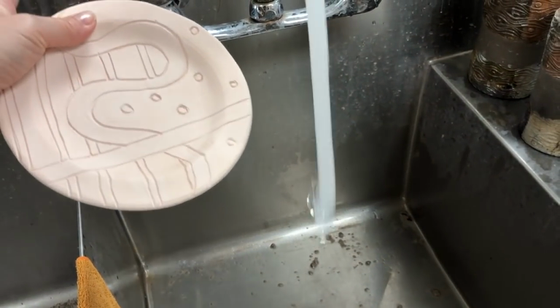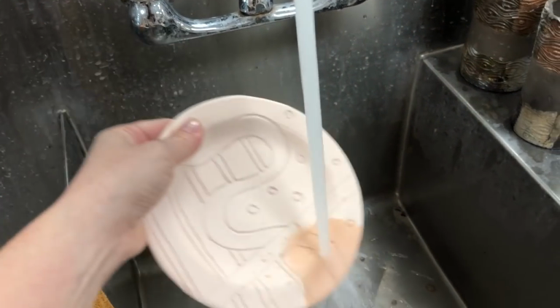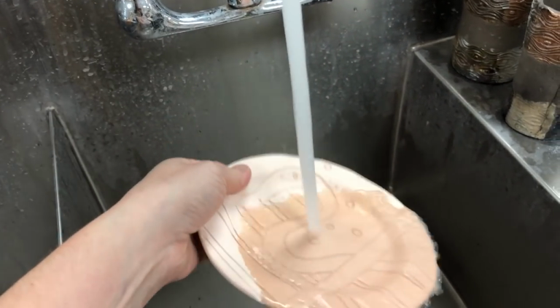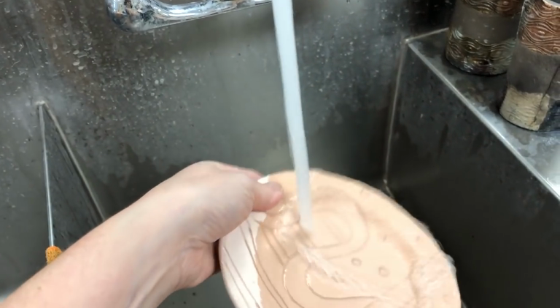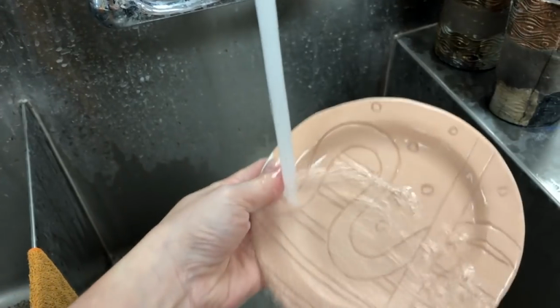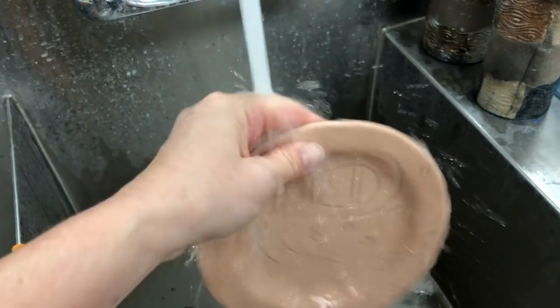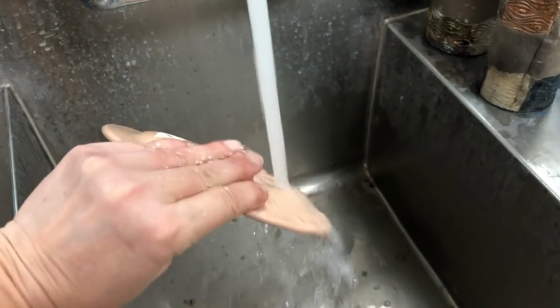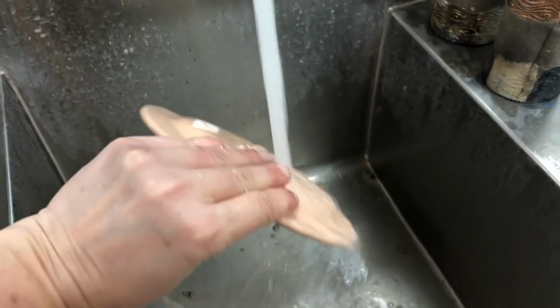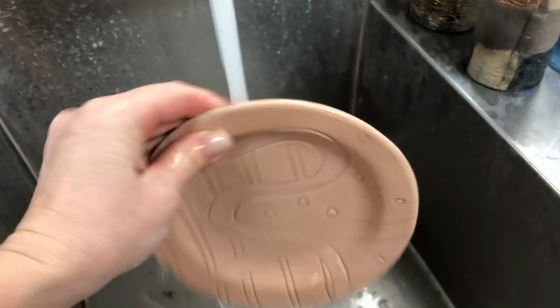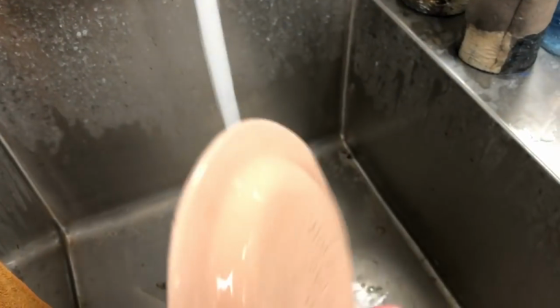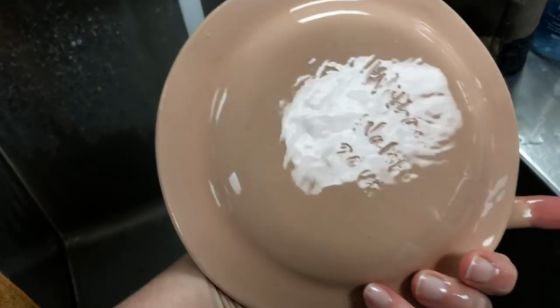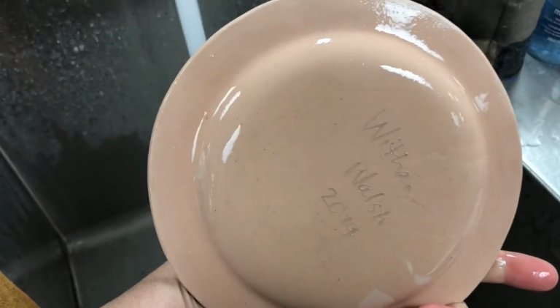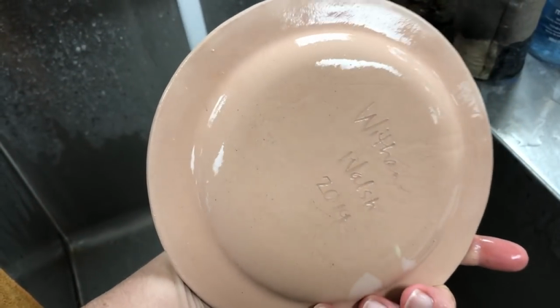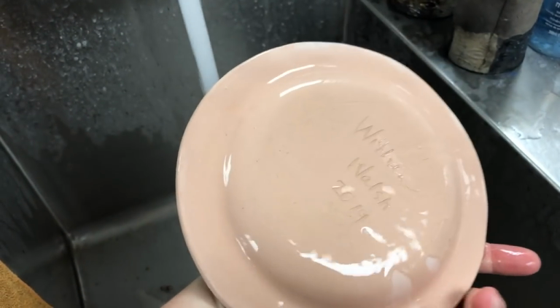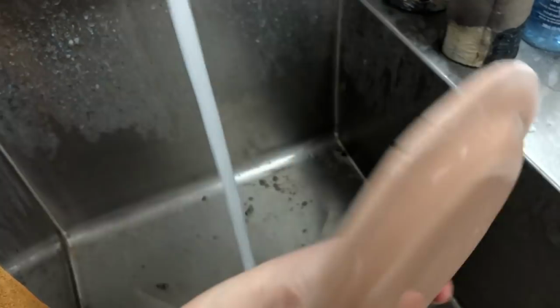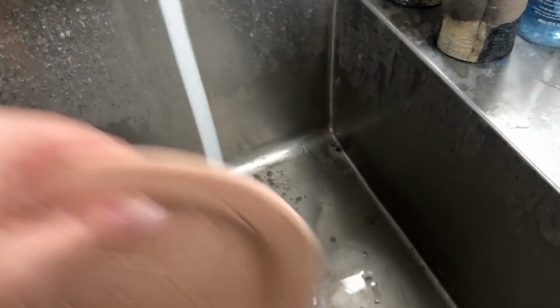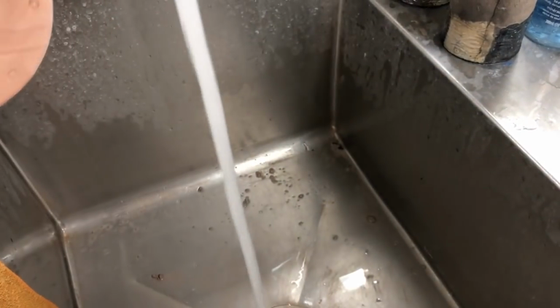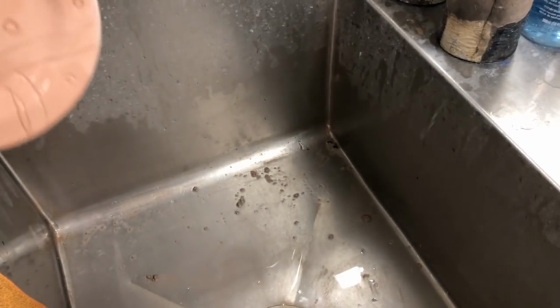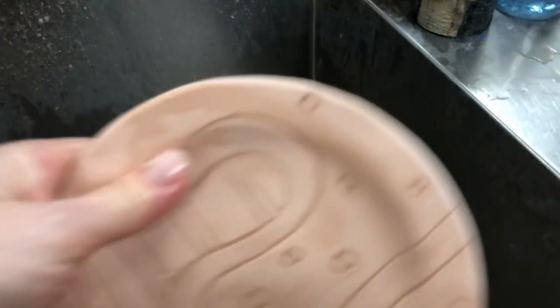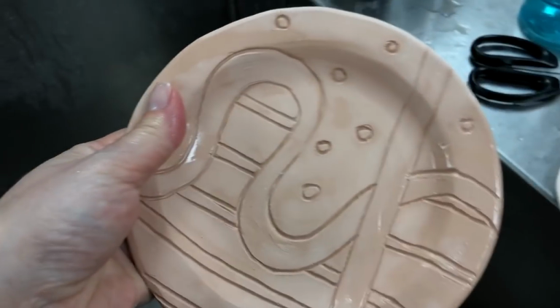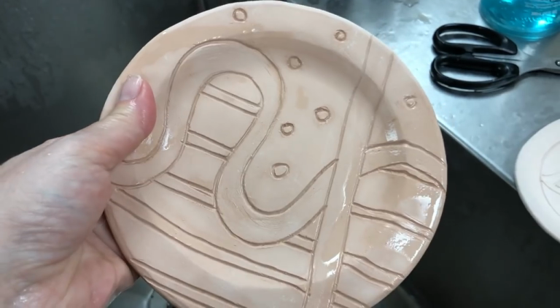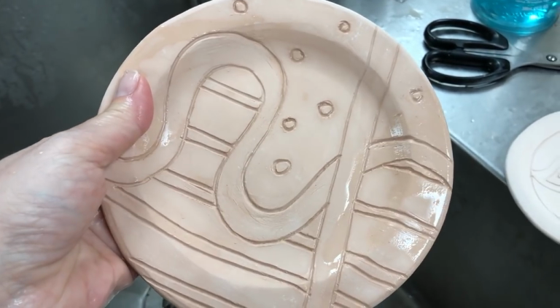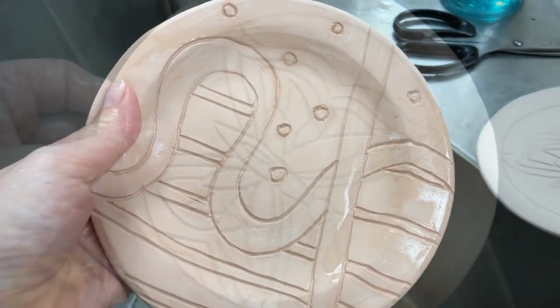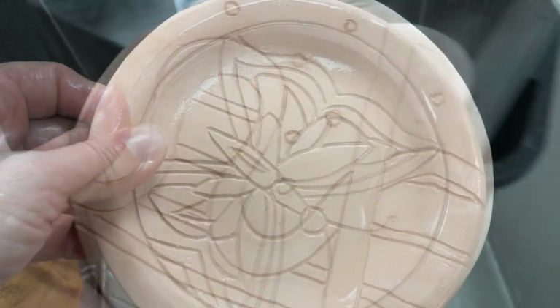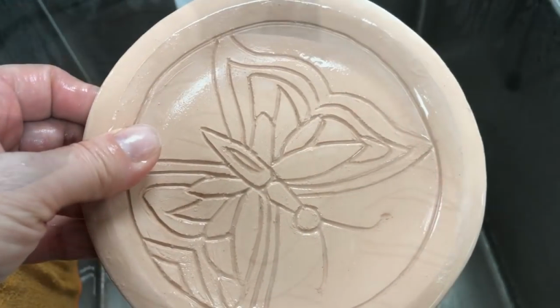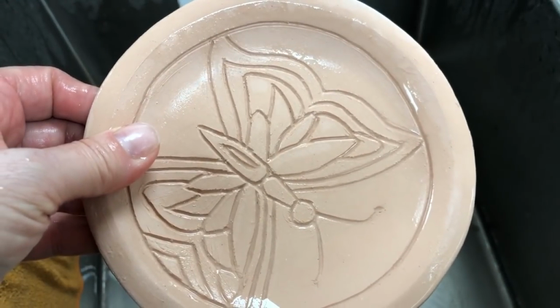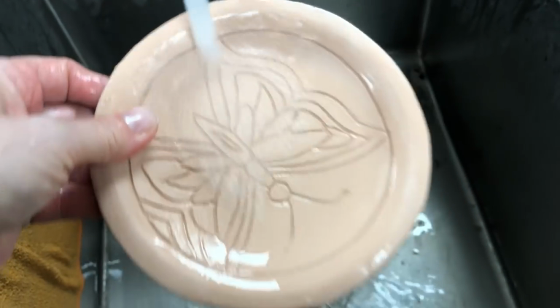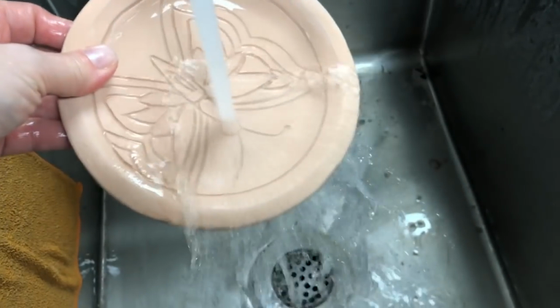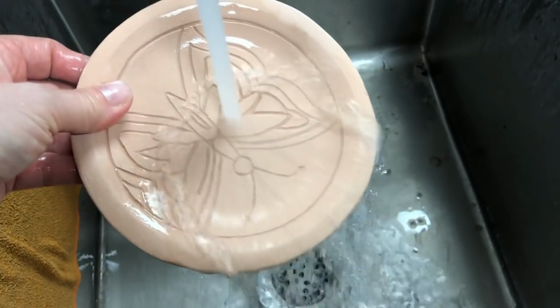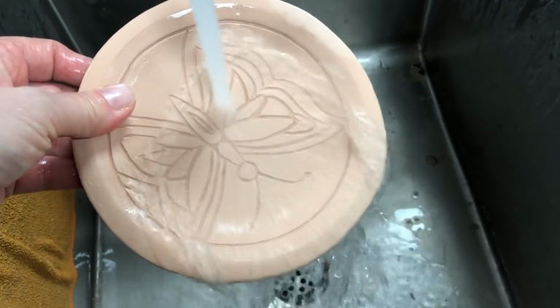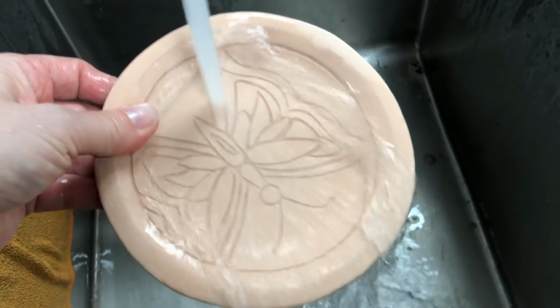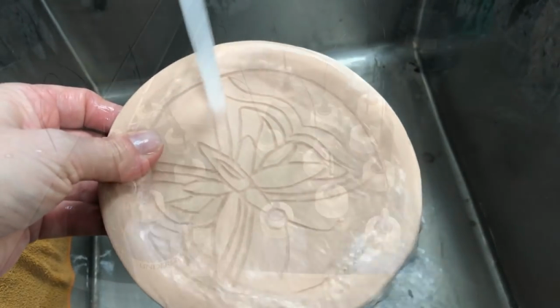Before beginning to glaze your piece you want to always quickly rinse it under running water. It will get off debris, dust, and other things that could be a problem with your glaze.